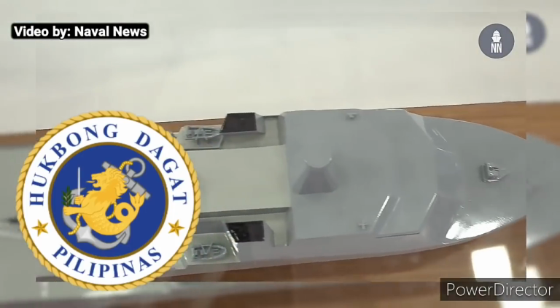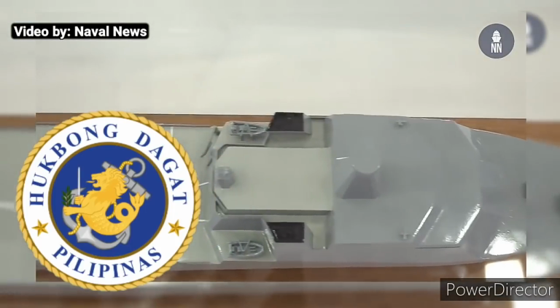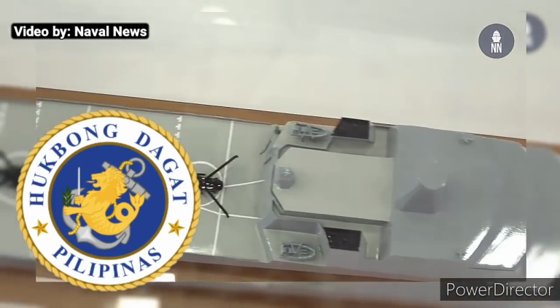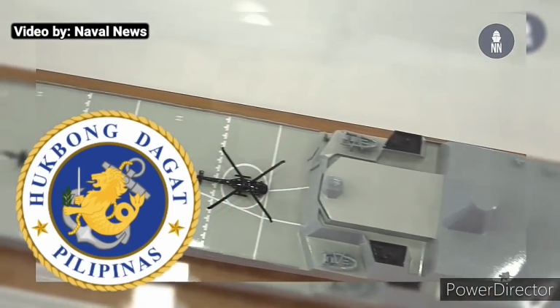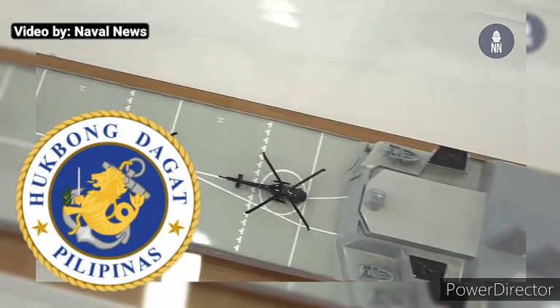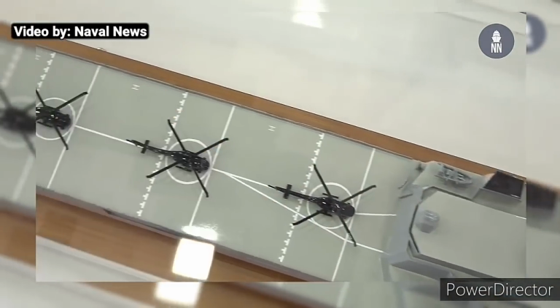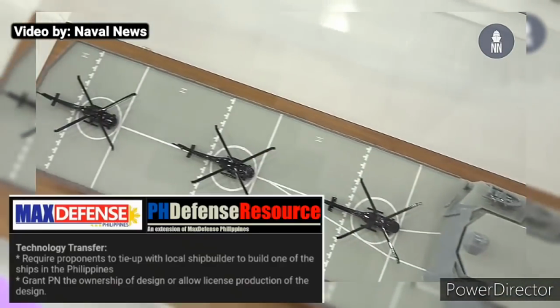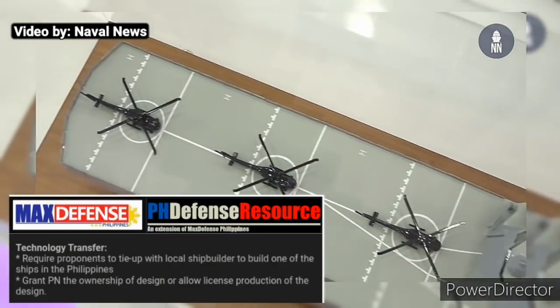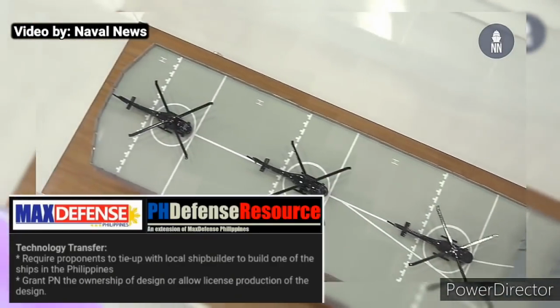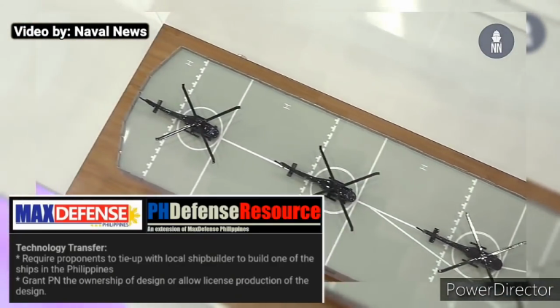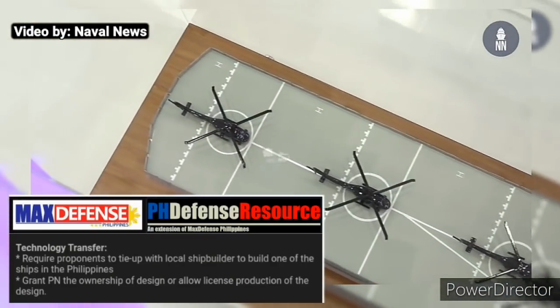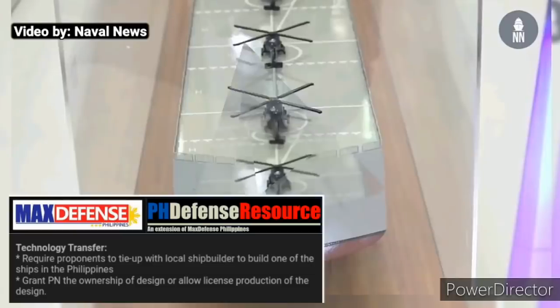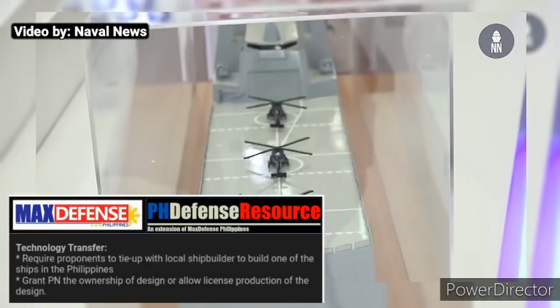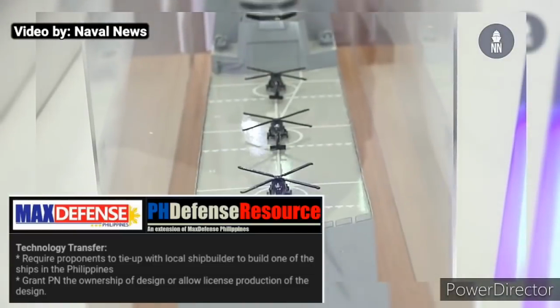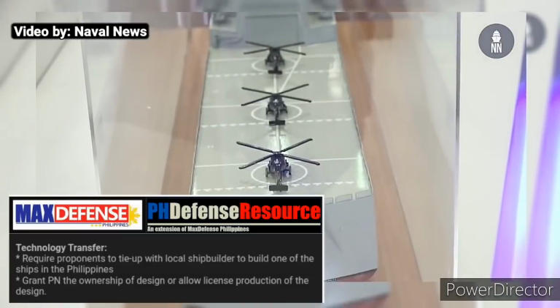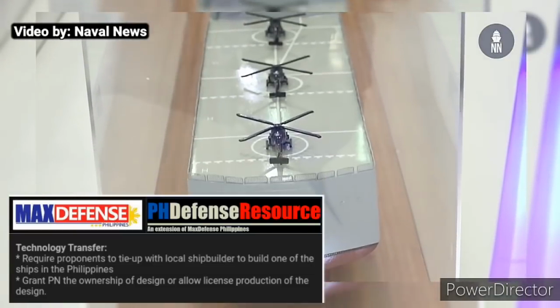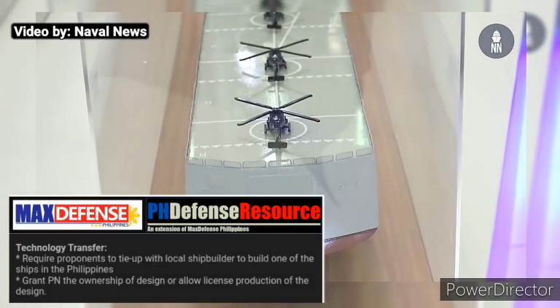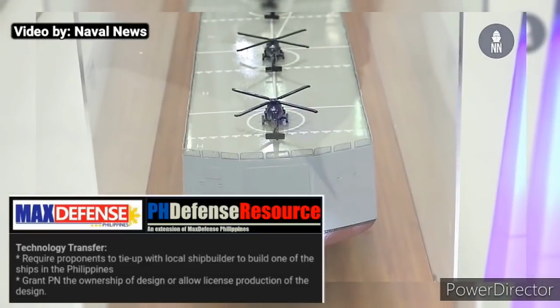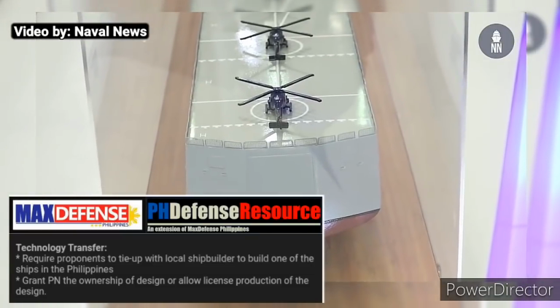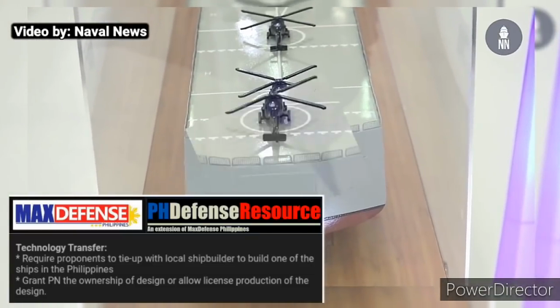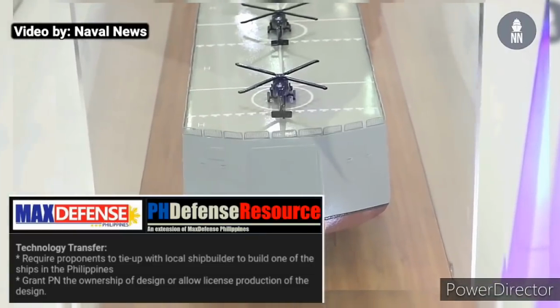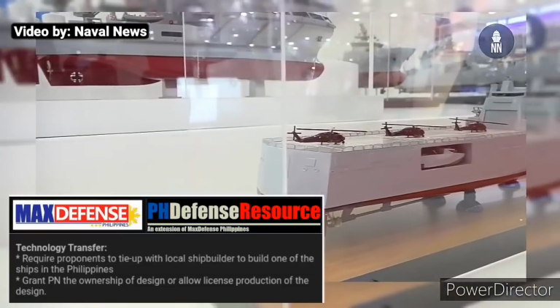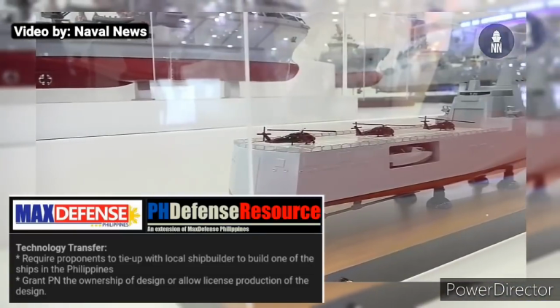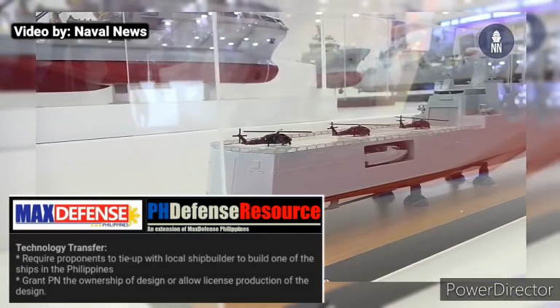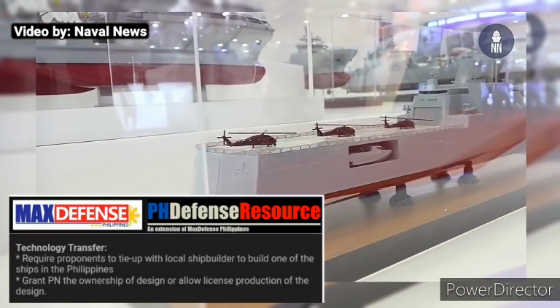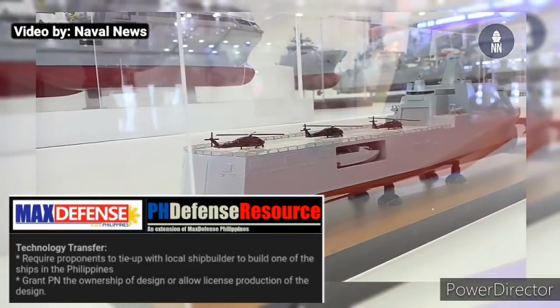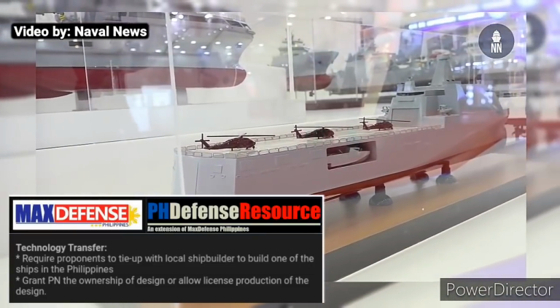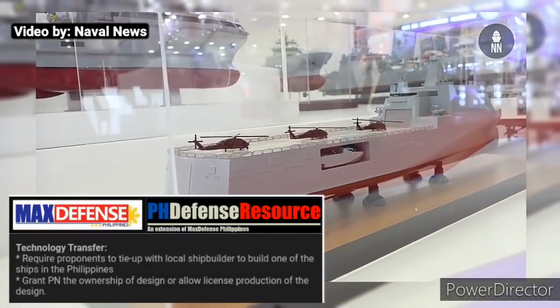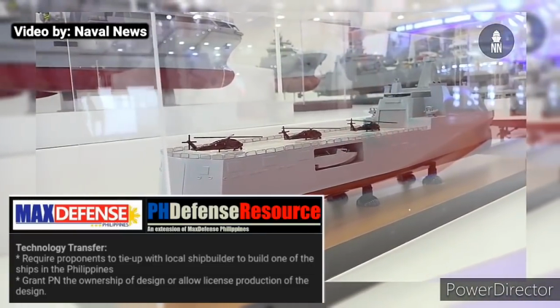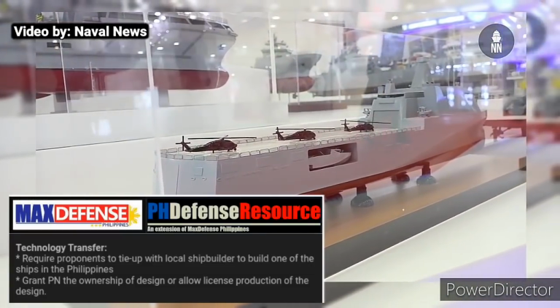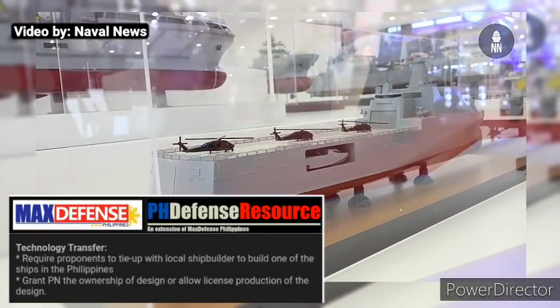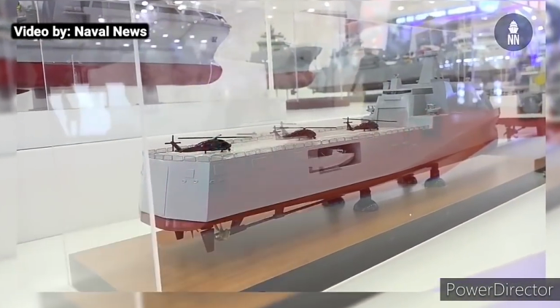The Philippine Navy also wants the proponents to build one of the ships in the Philippines, granting the Philippine Navy ownership of the design or allowing license production of the design.